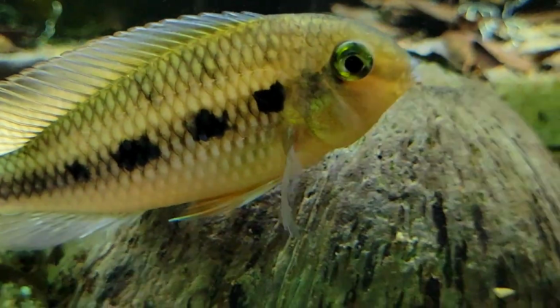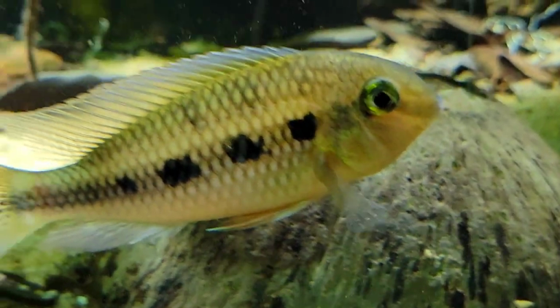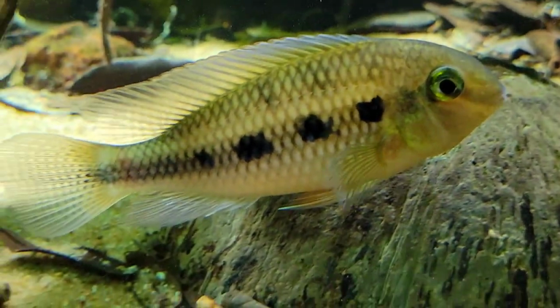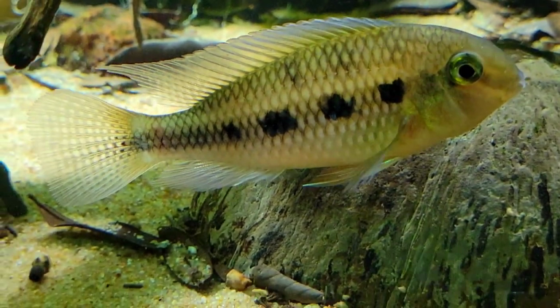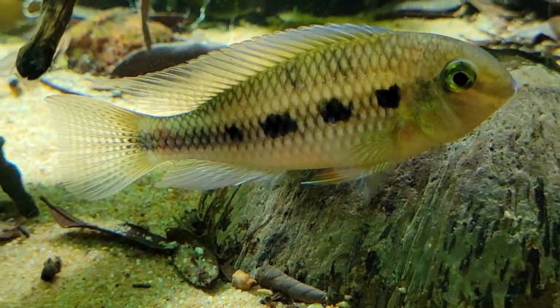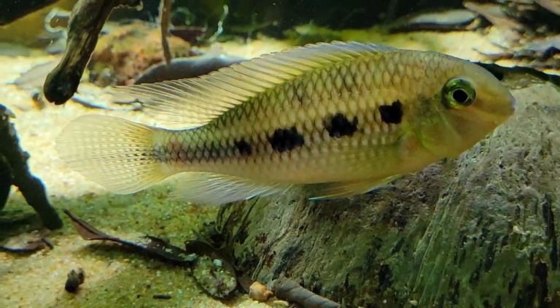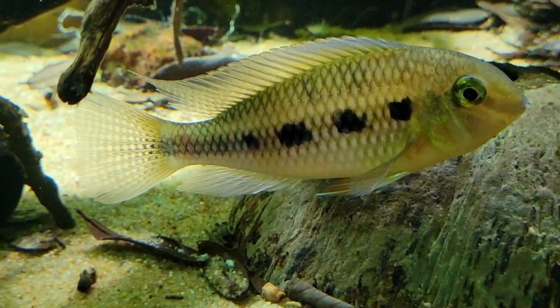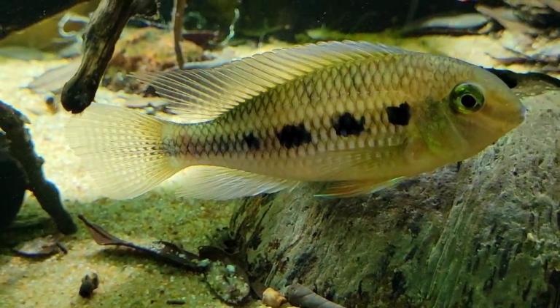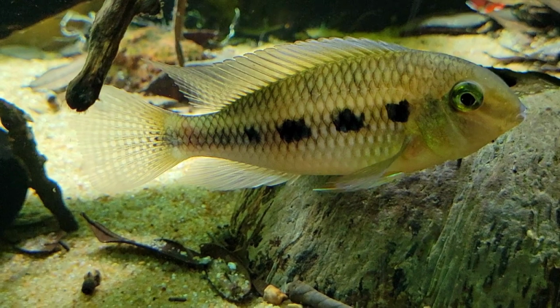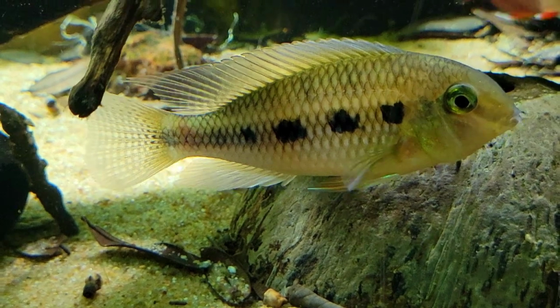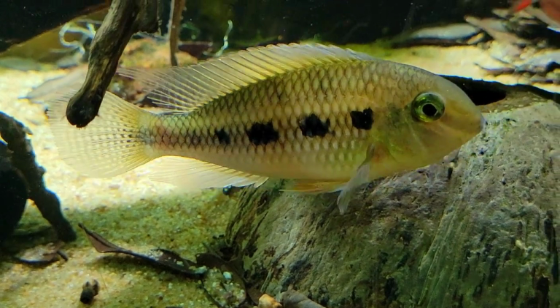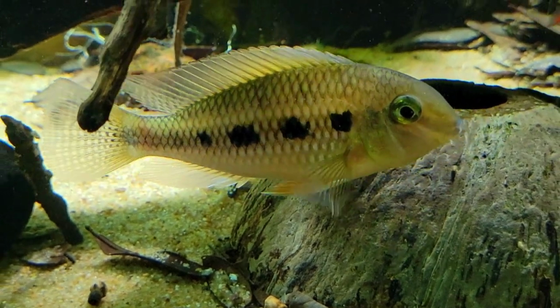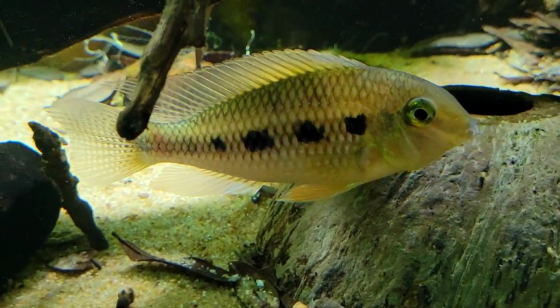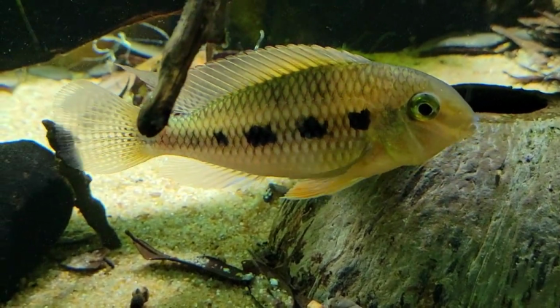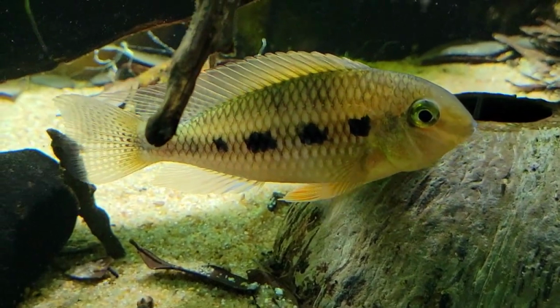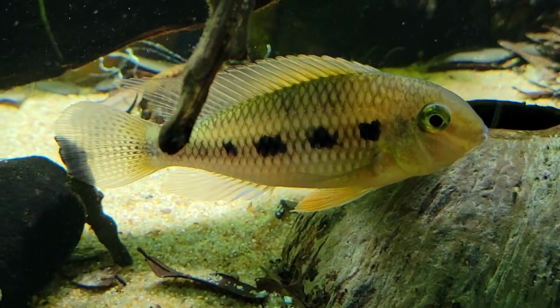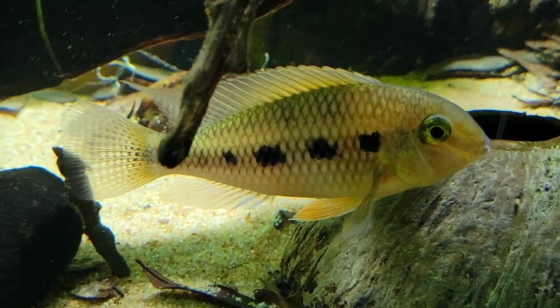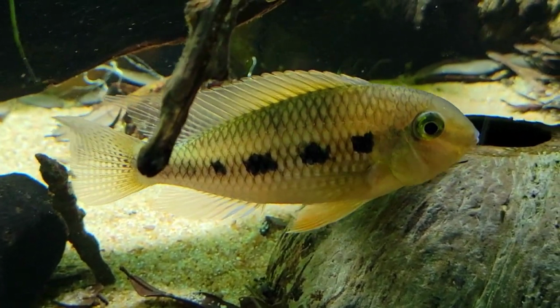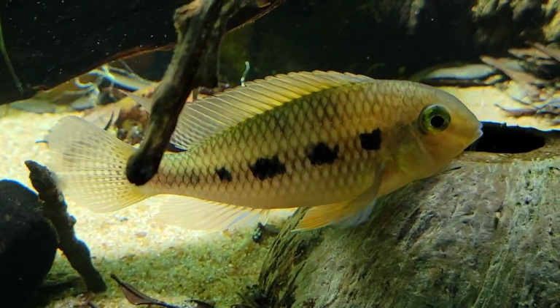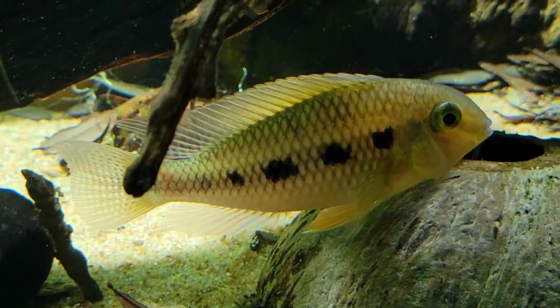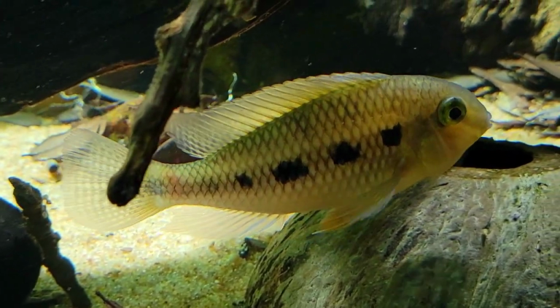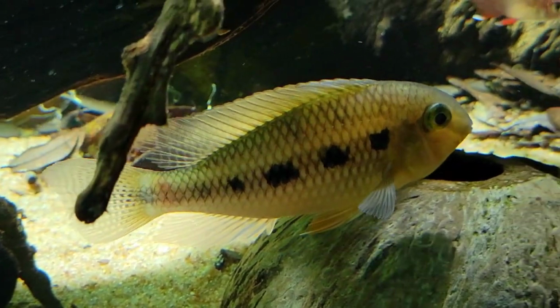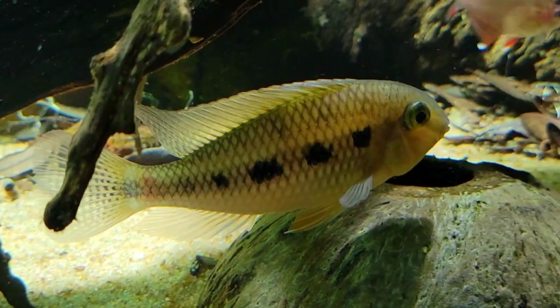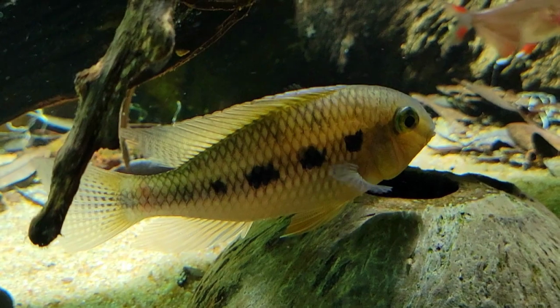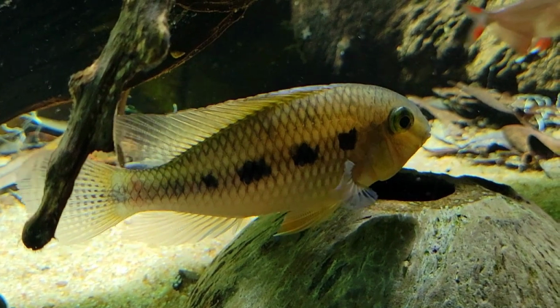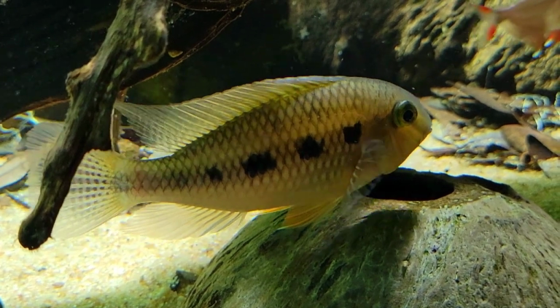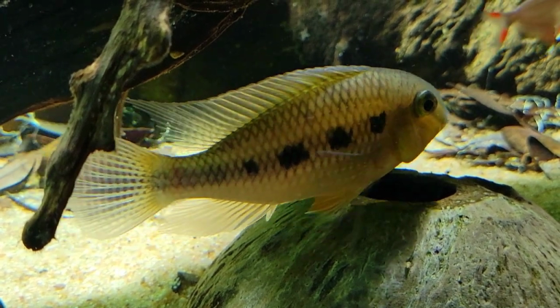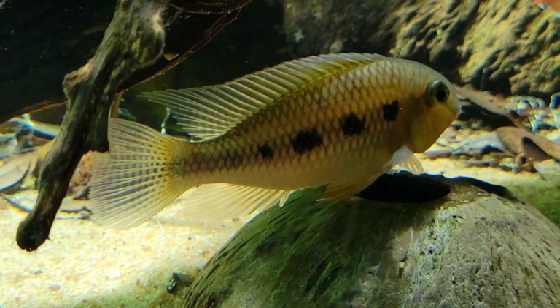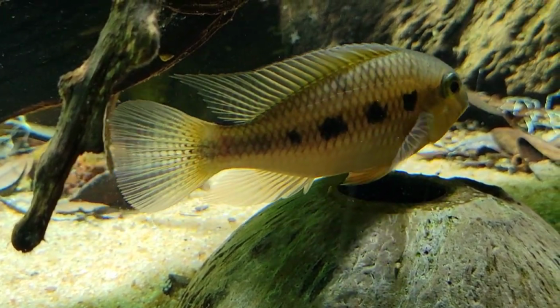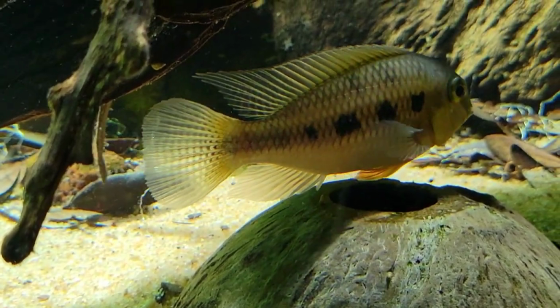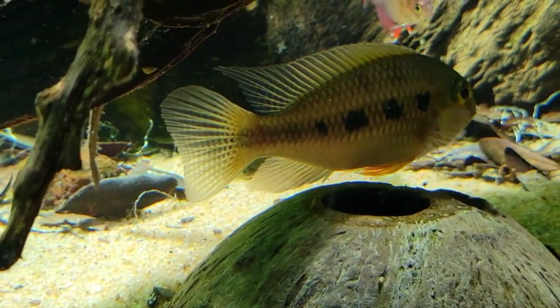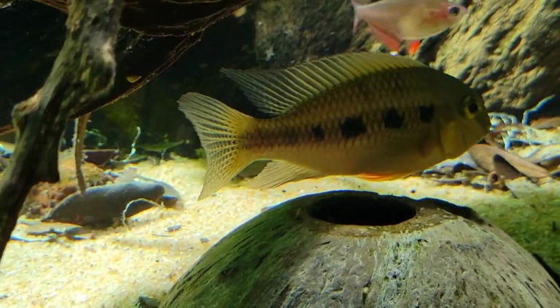The male that you see right now in the frame is the beta male. You'll see that he still has a little bit of orange in his pelvic fin.